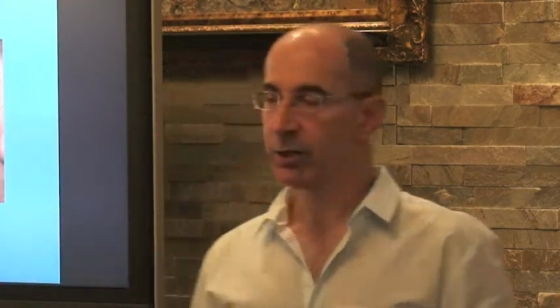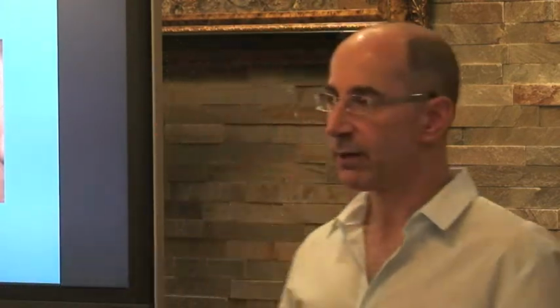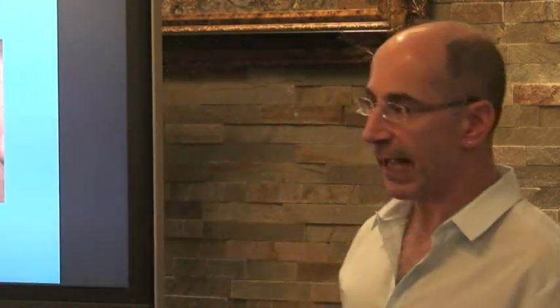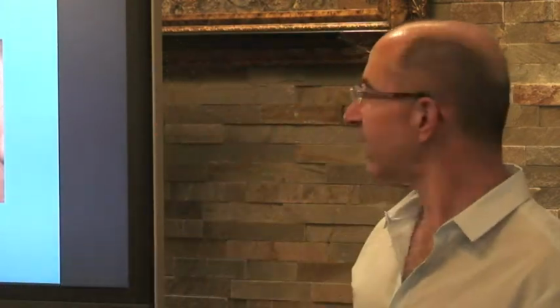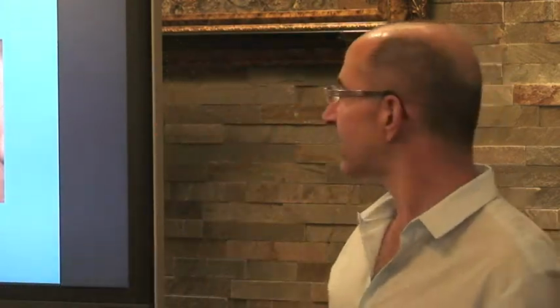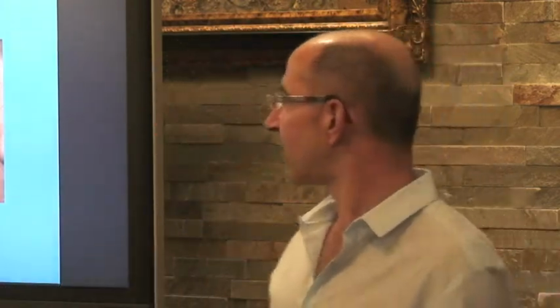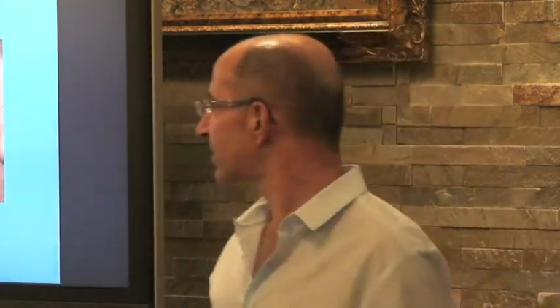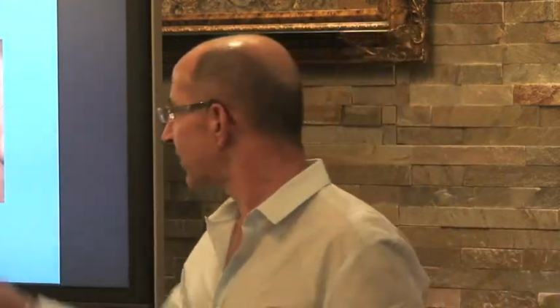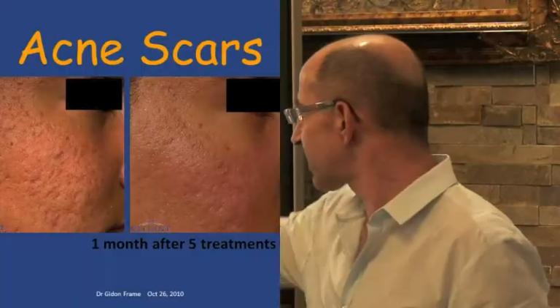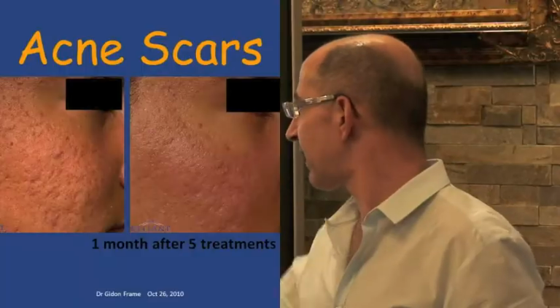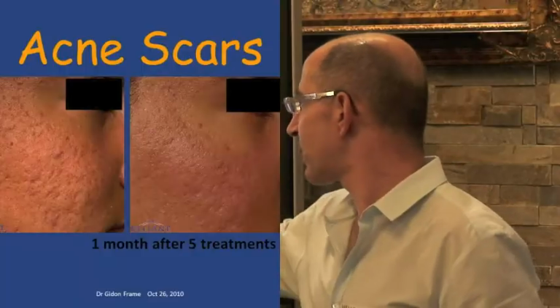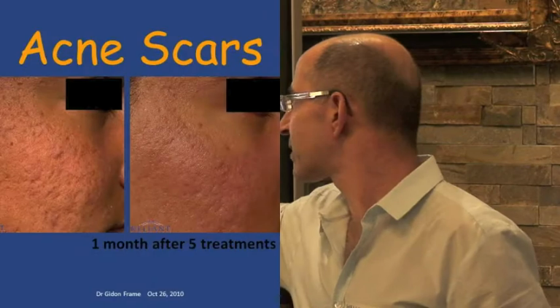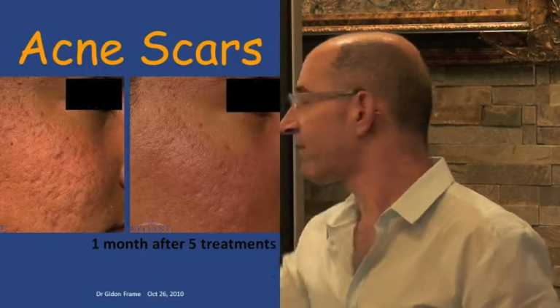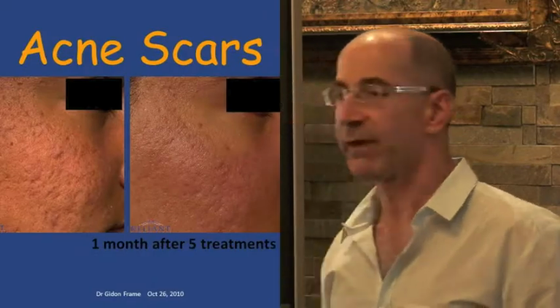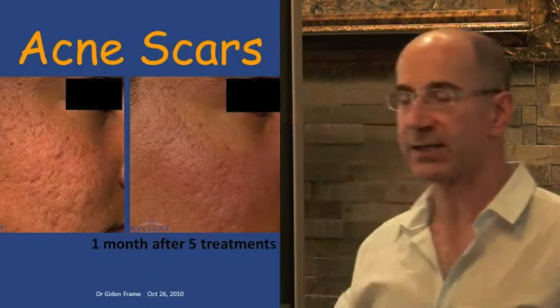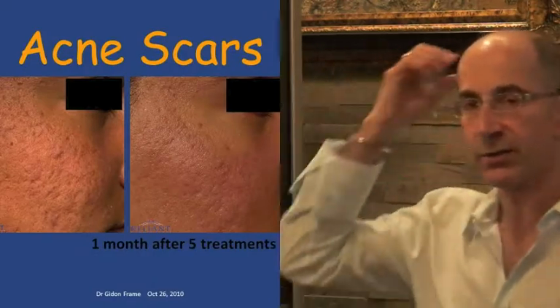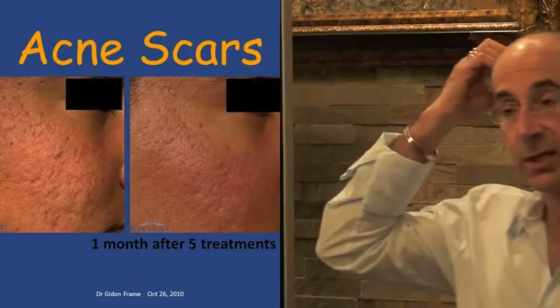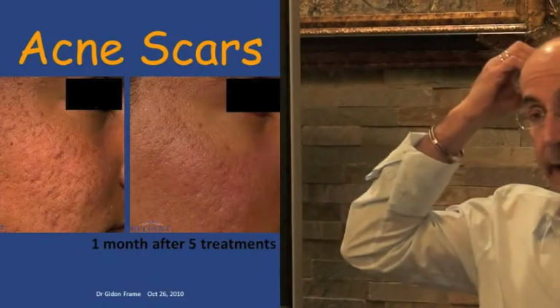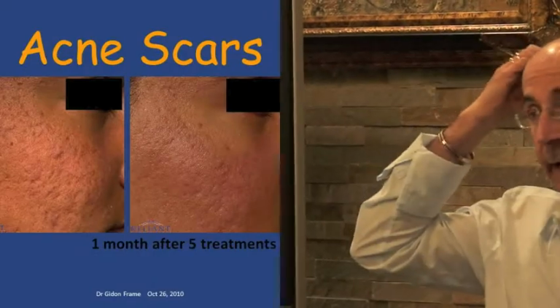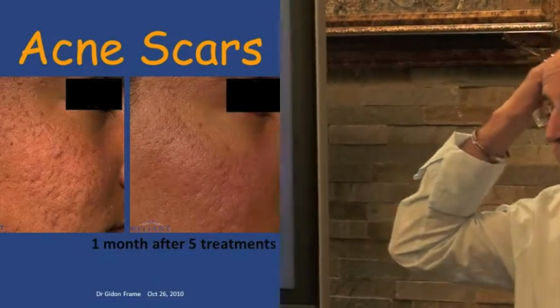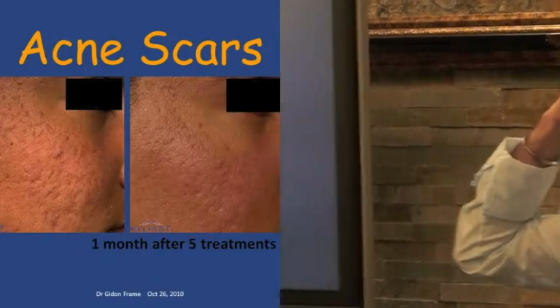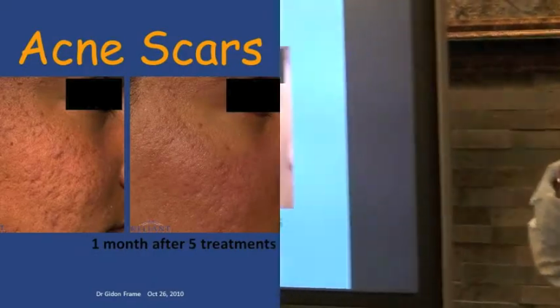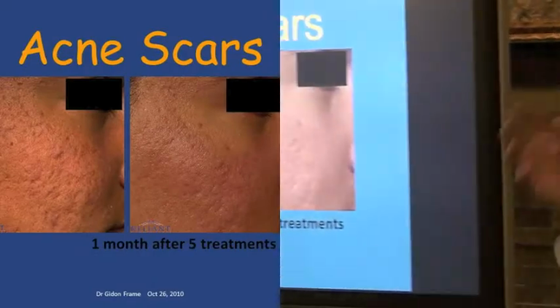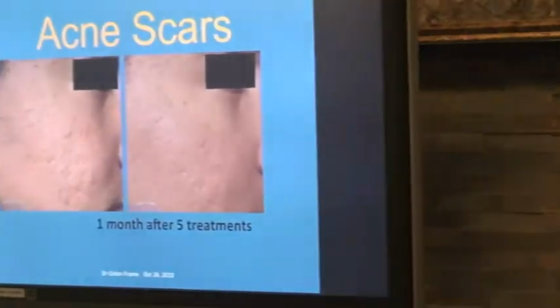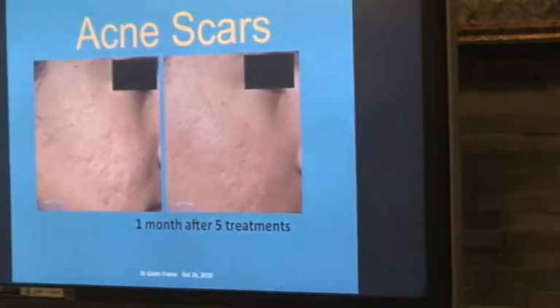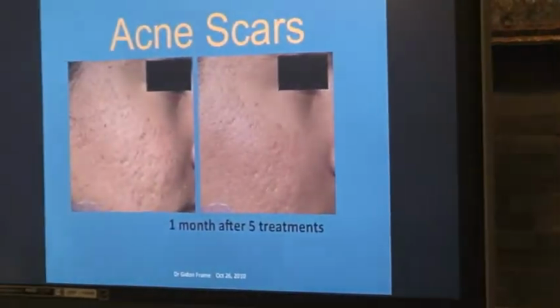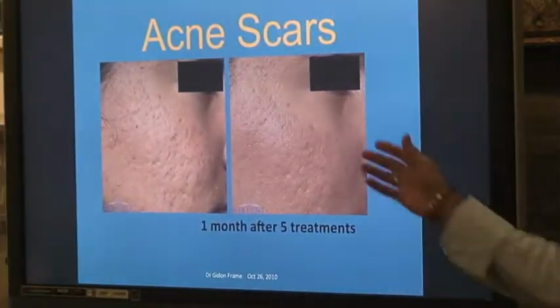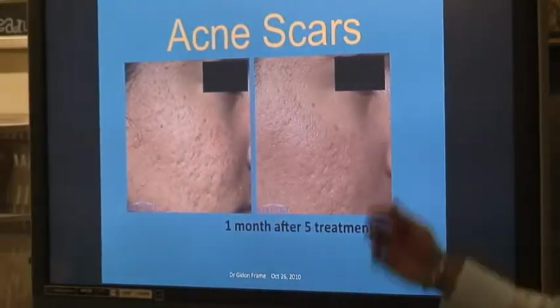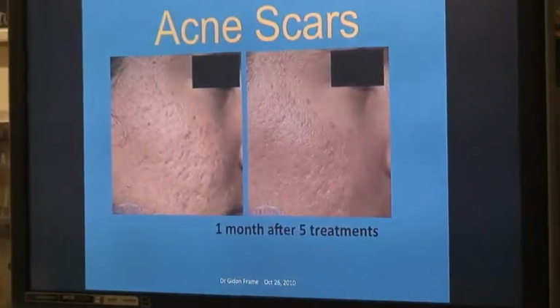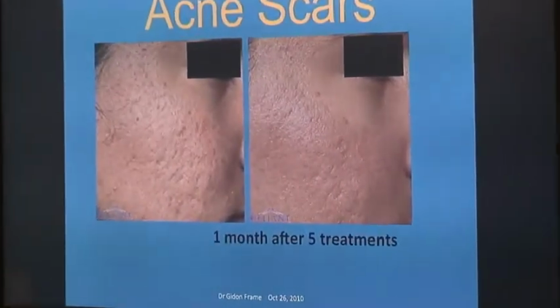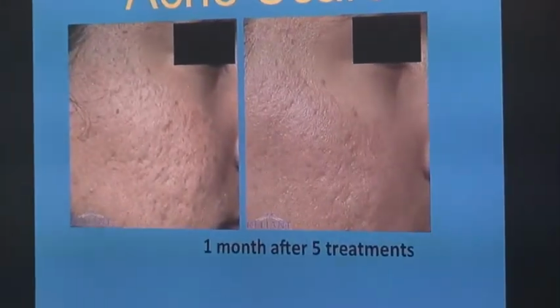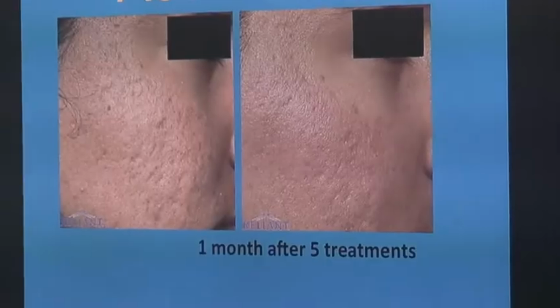Acne scars — this is via treatments of Fraxel, the 50-50 Fraxel, which helps reduce acne scars.